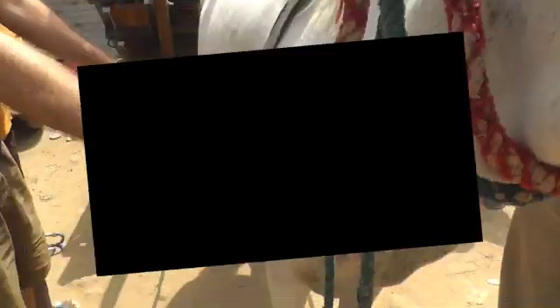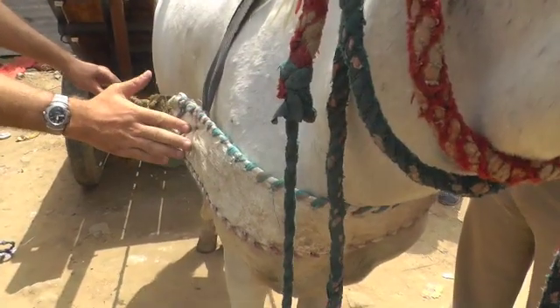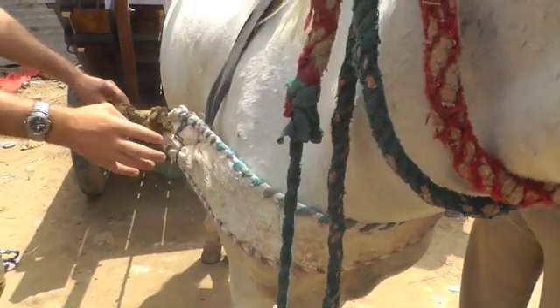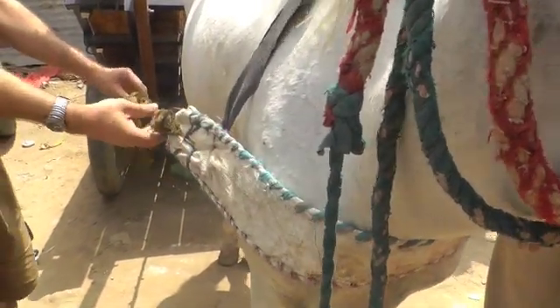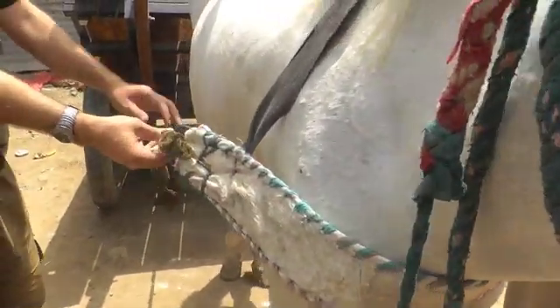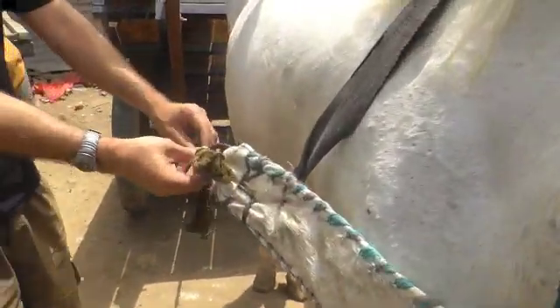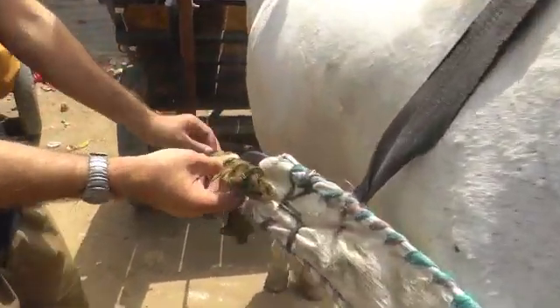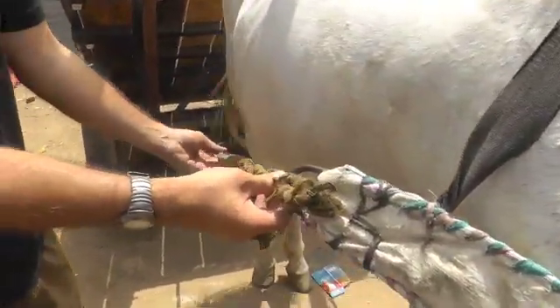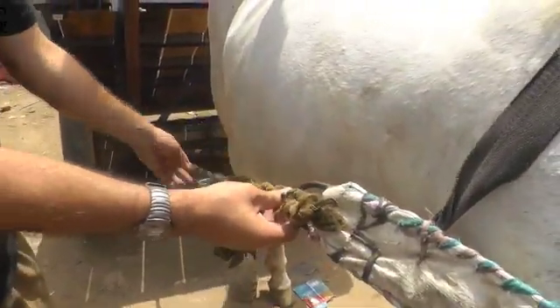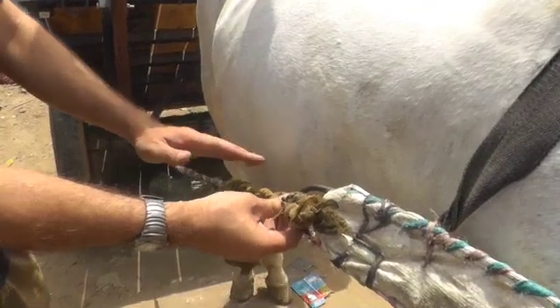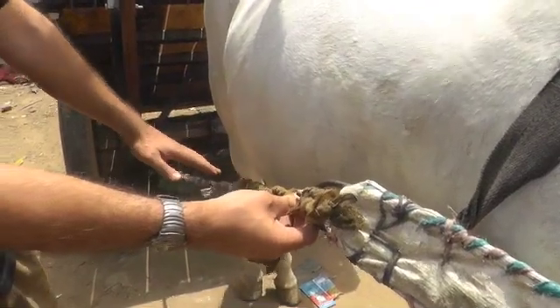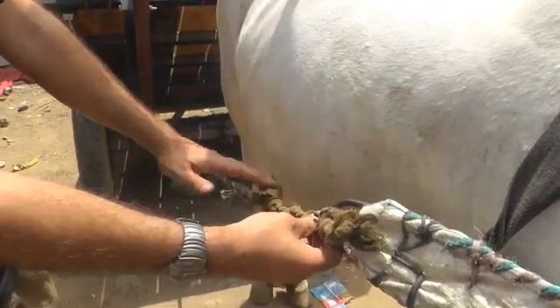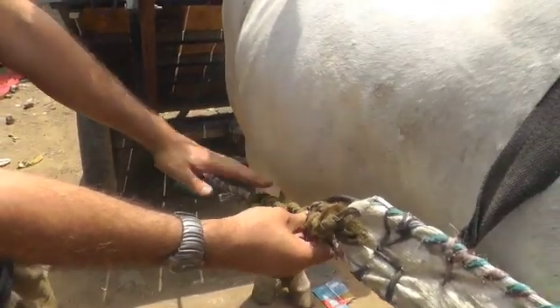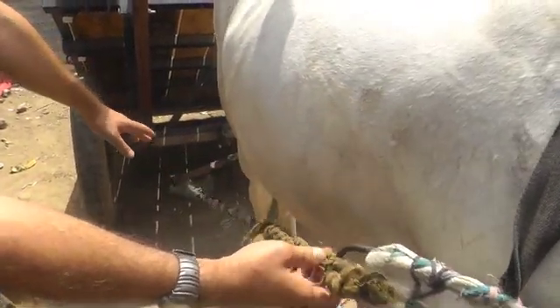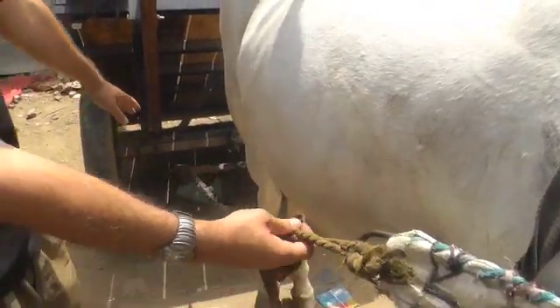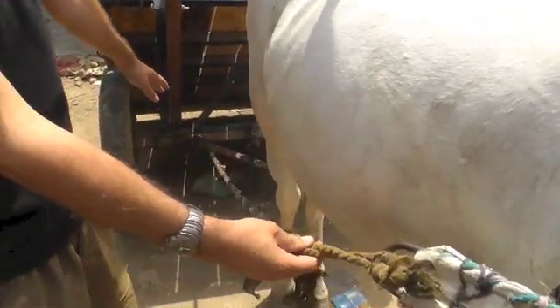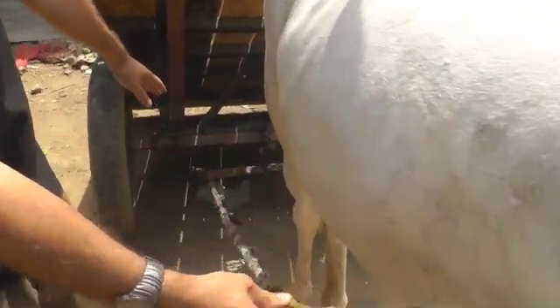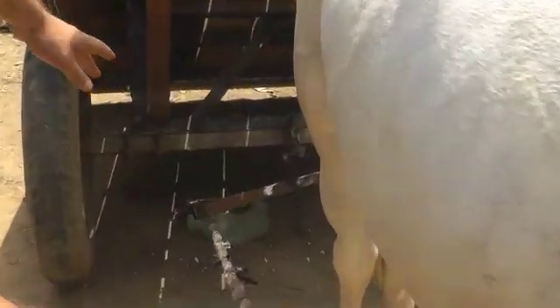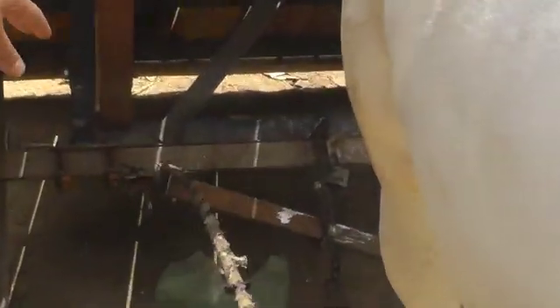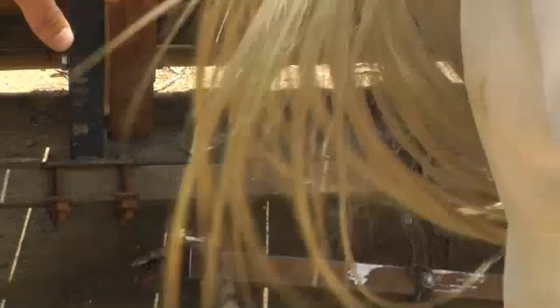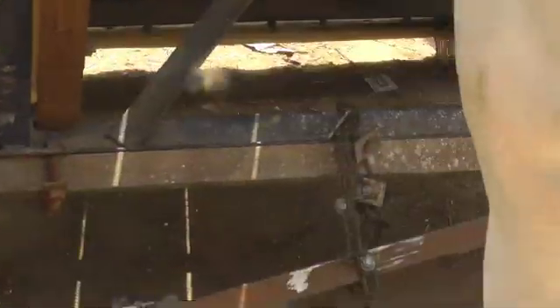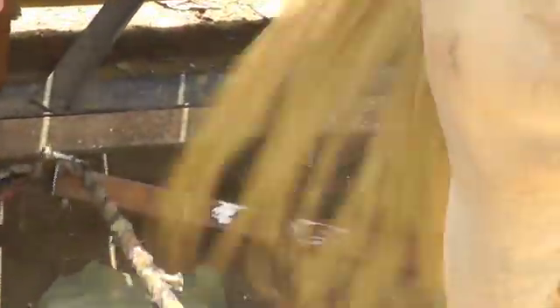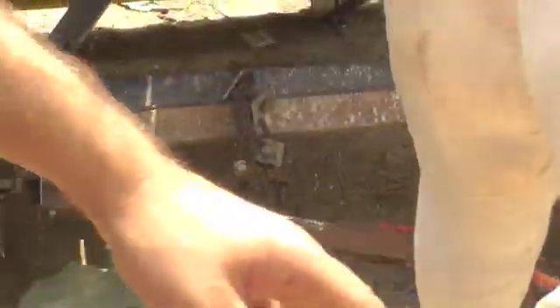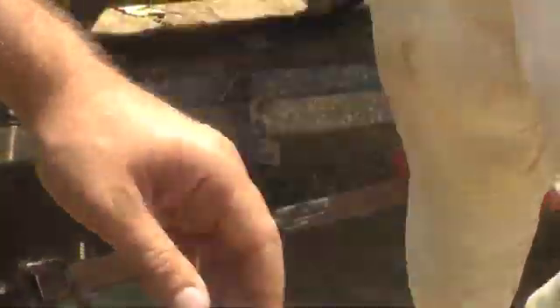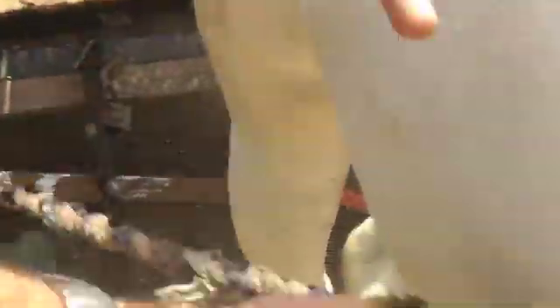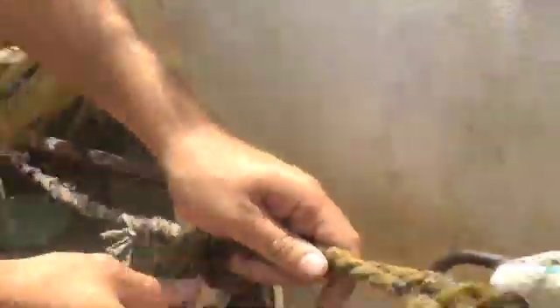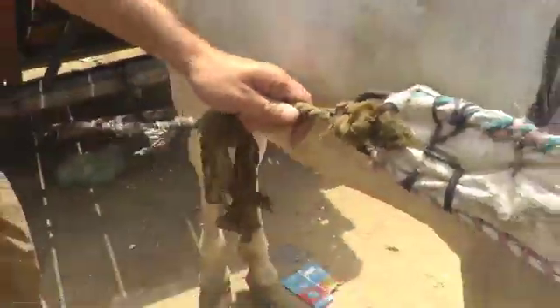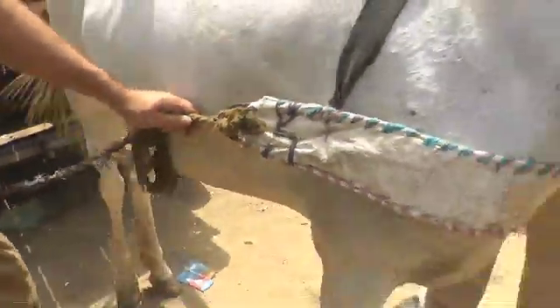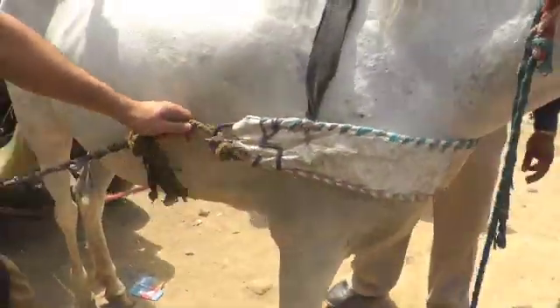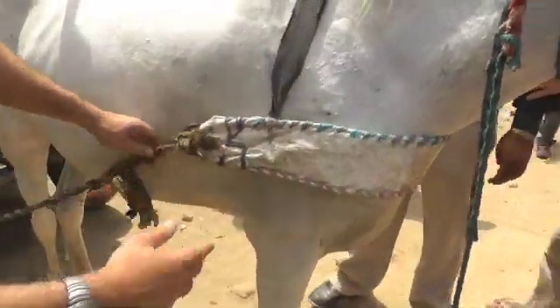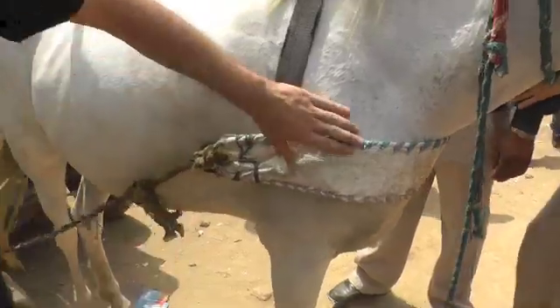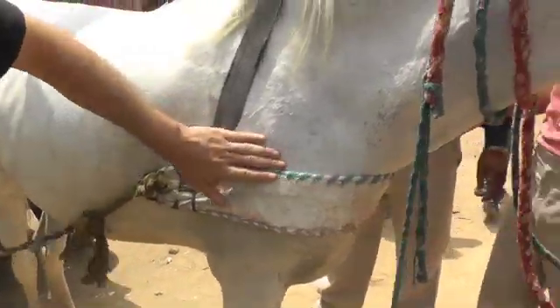This is the breast collar, and this is the trace. The trace goes down through the horse's centre of gravity, all the way to the swingletree, which we've attached to the axle, which can move with the horse as it walks or trots, so you don't get rubbing on the shoulder.